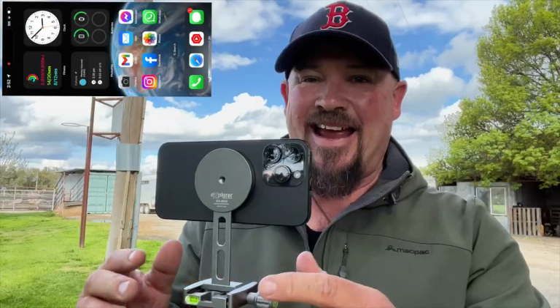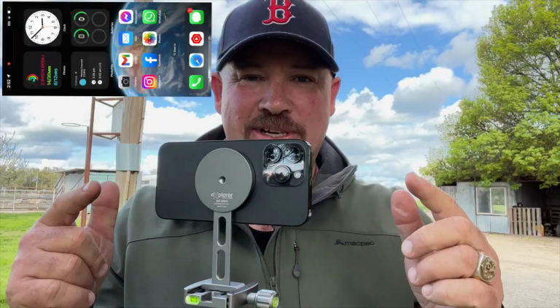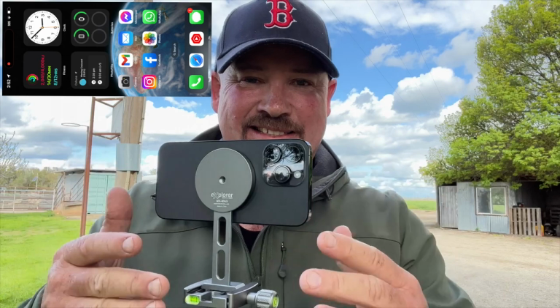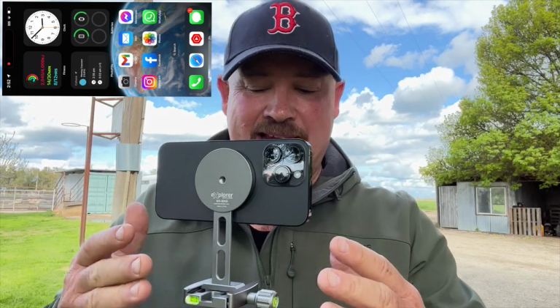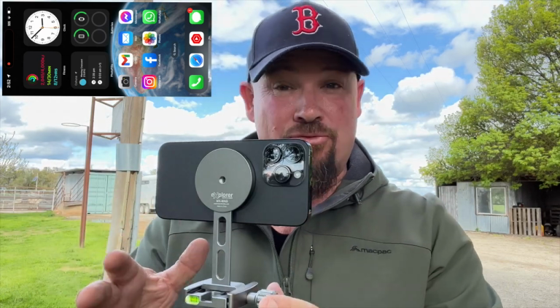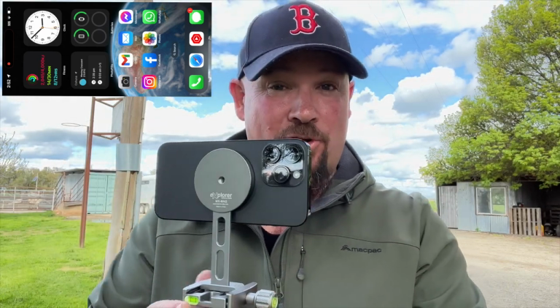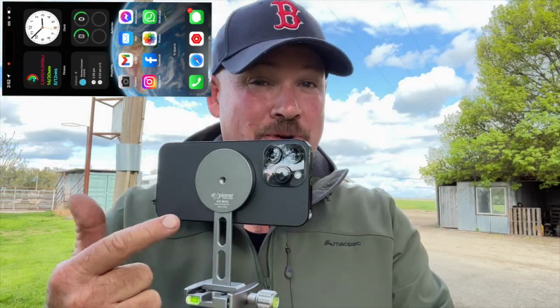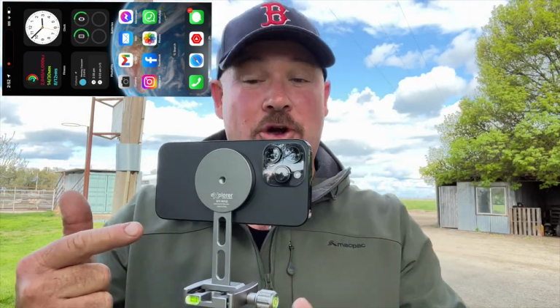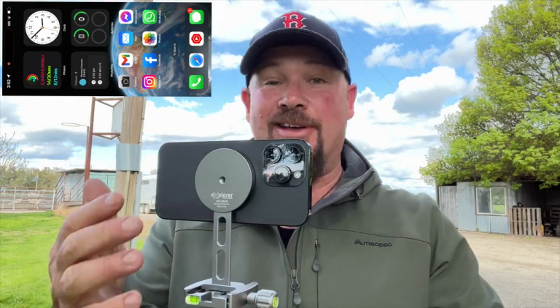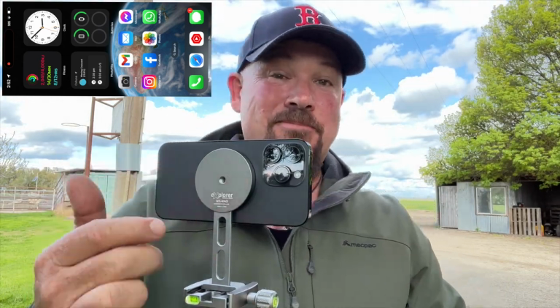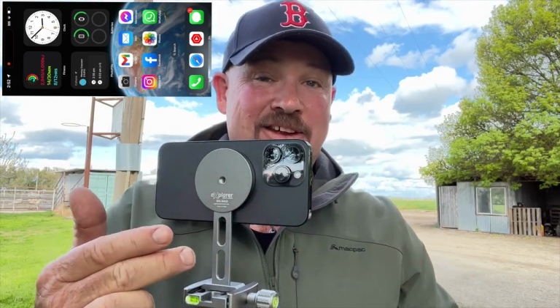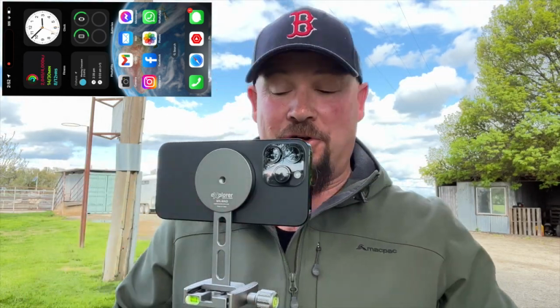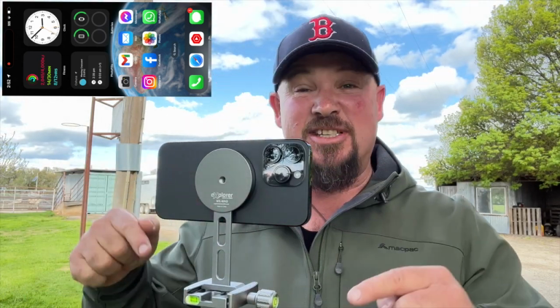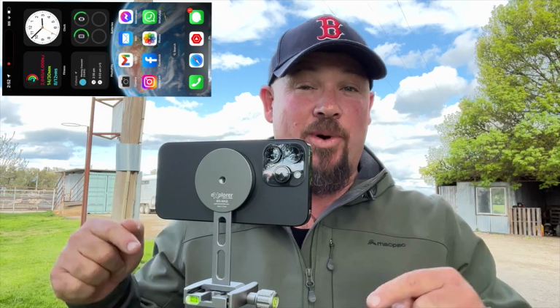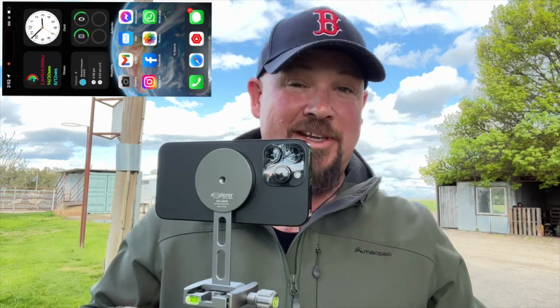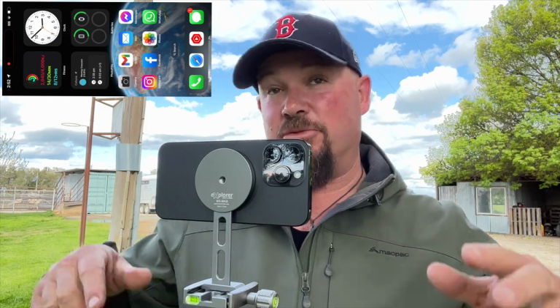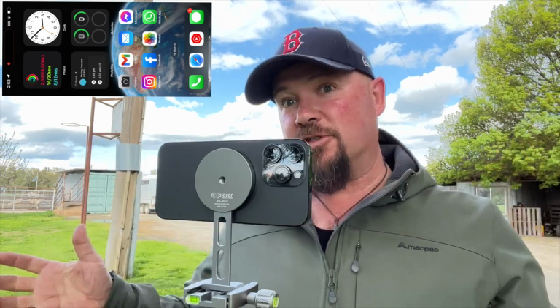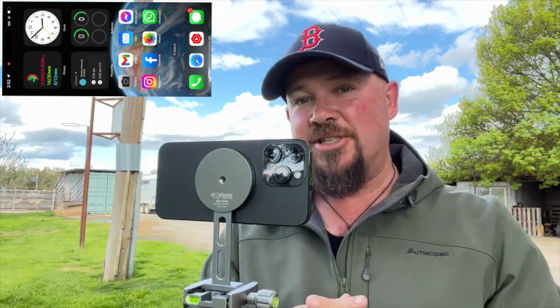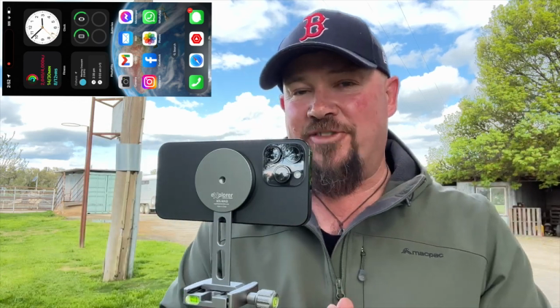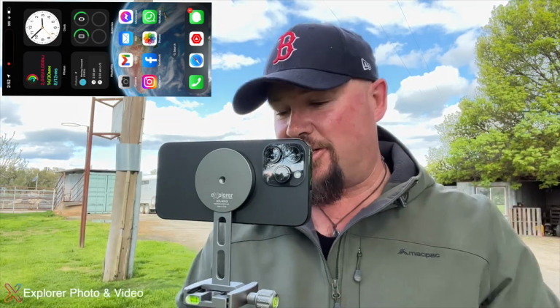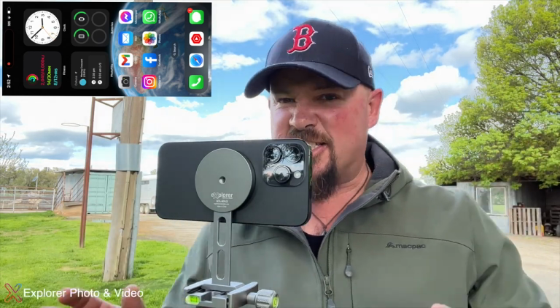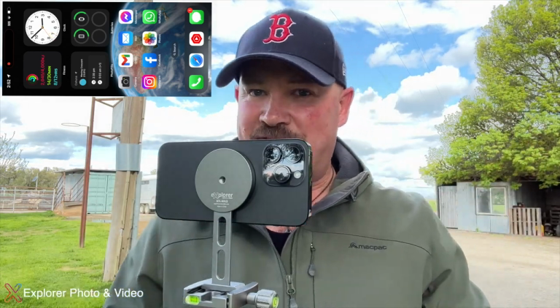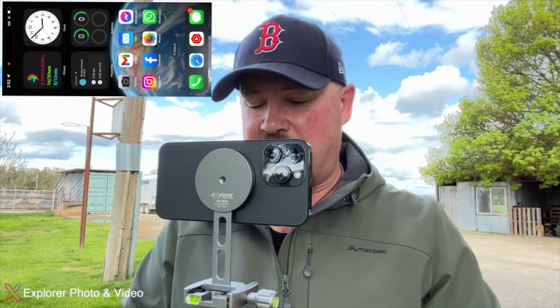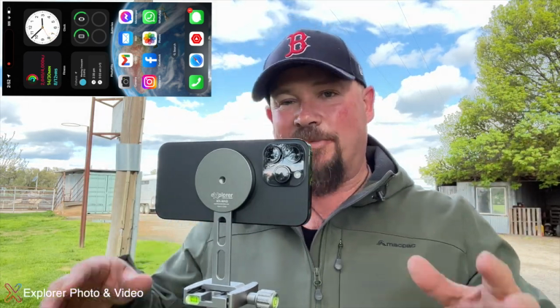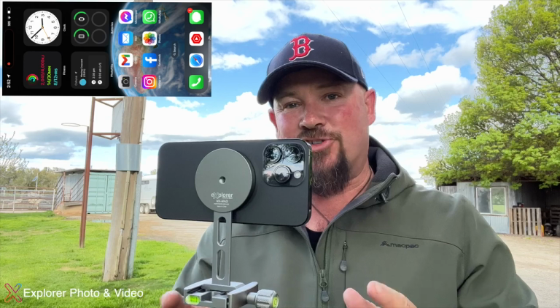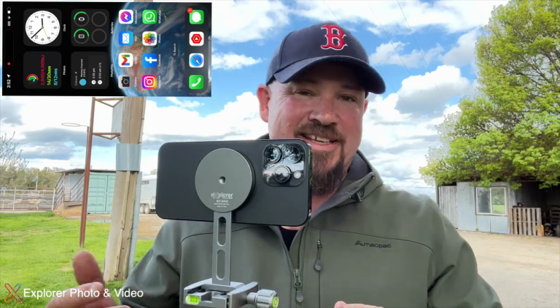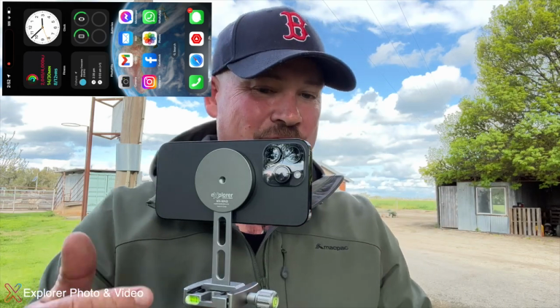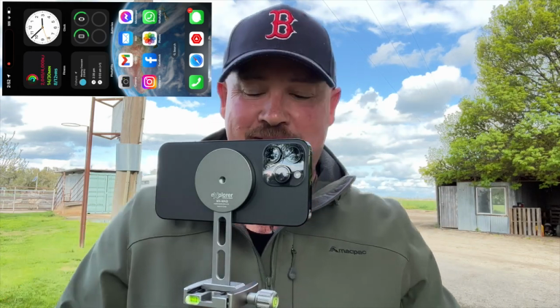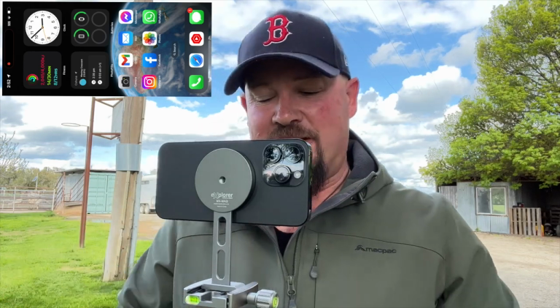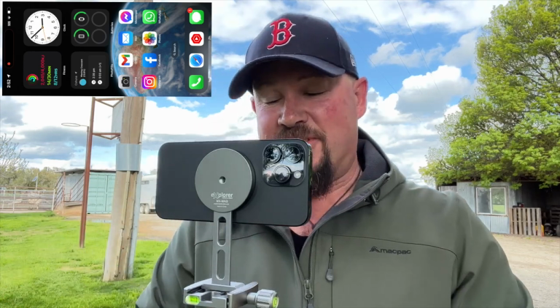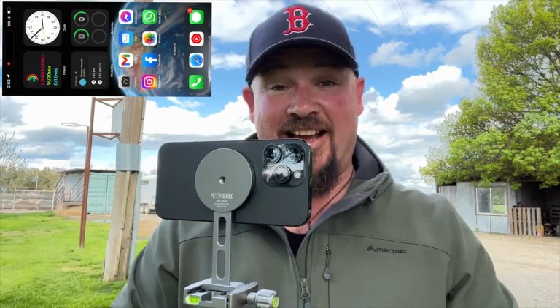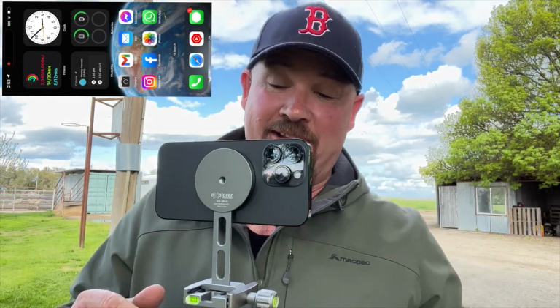How good is this setup here? It's a ripper tripod, ripper phone holder — a MagSafe phone holder. This is by one of the channel sponsors, Explorer Photo Video. They sent this tripod, they sent the phone holder, and to be honest, this is kick-ass. I absolutely love it.